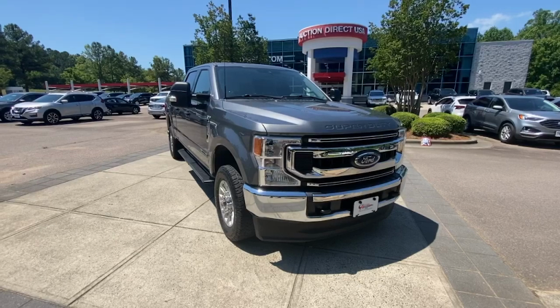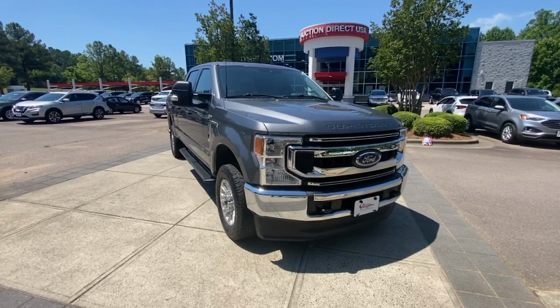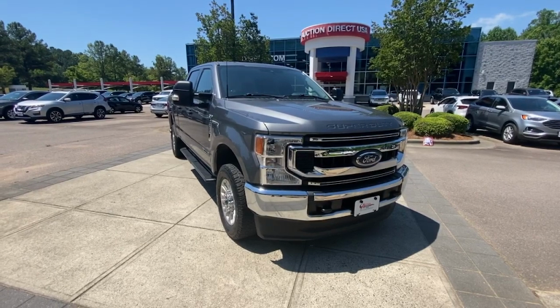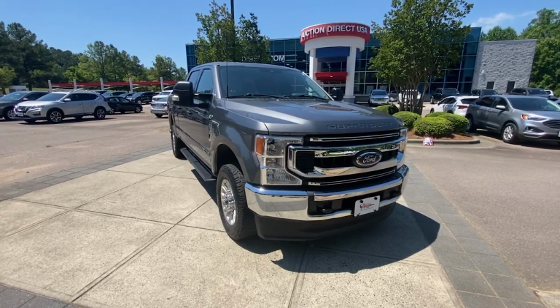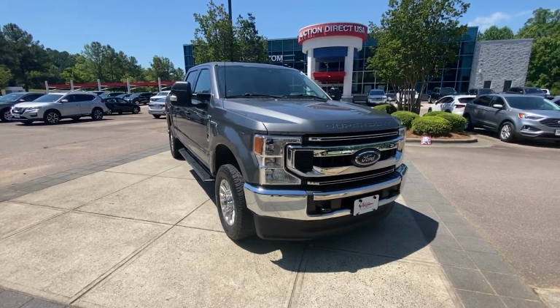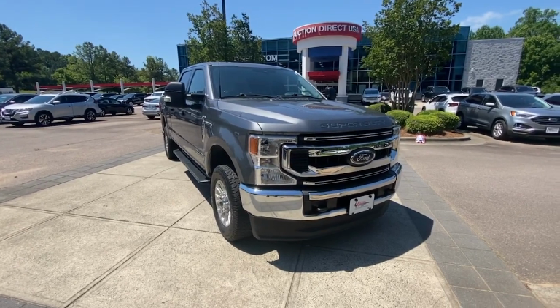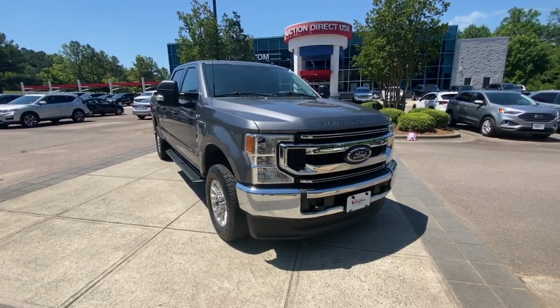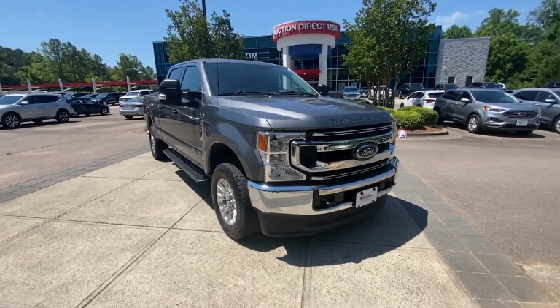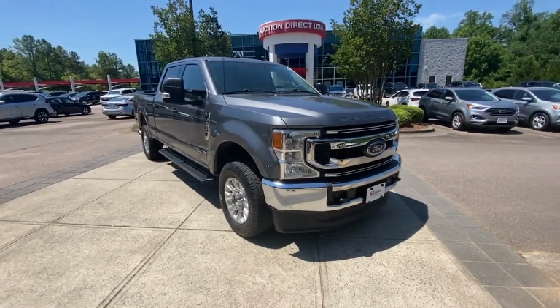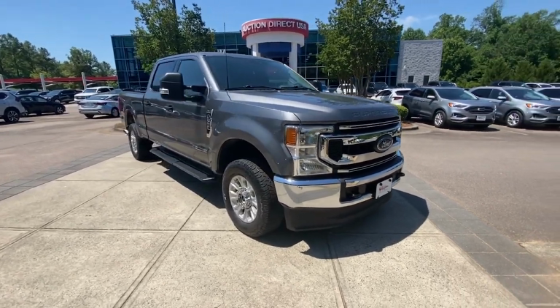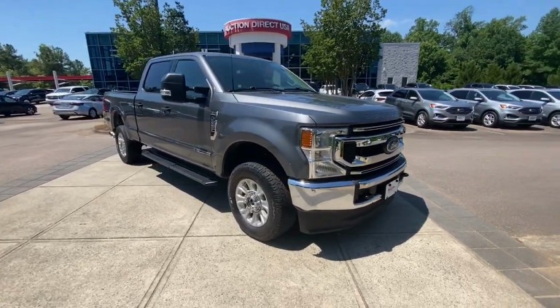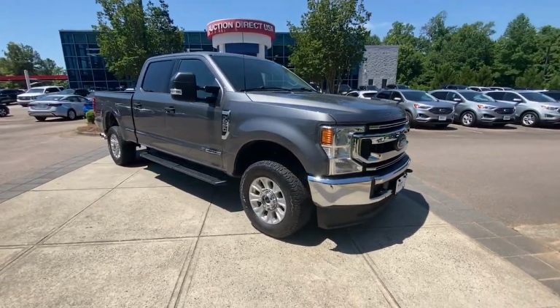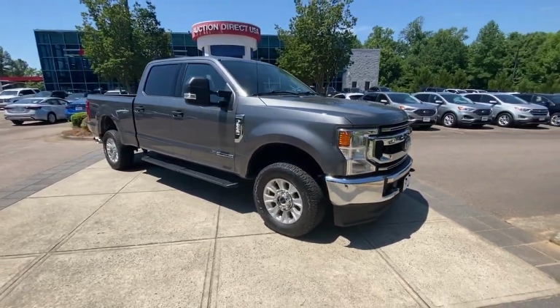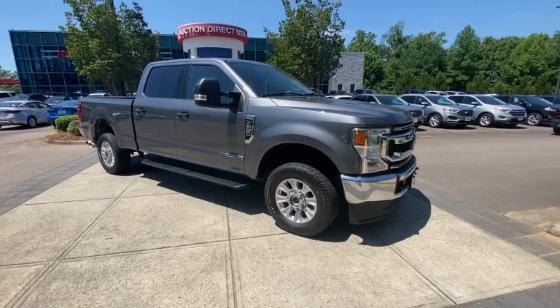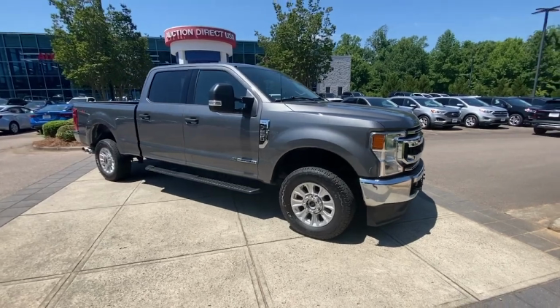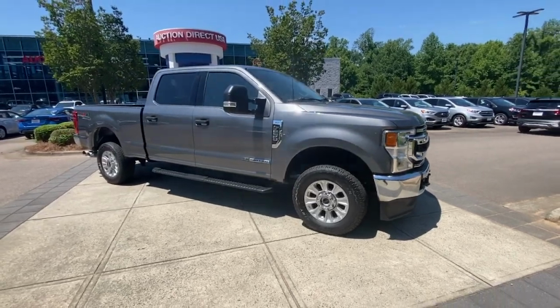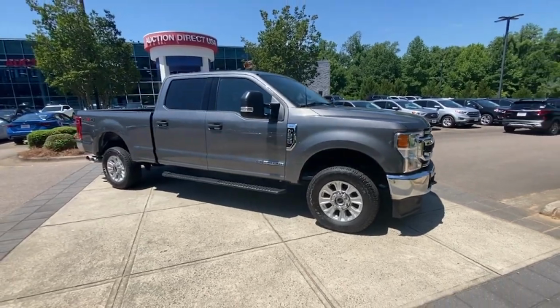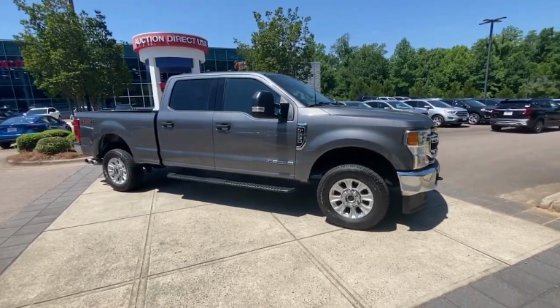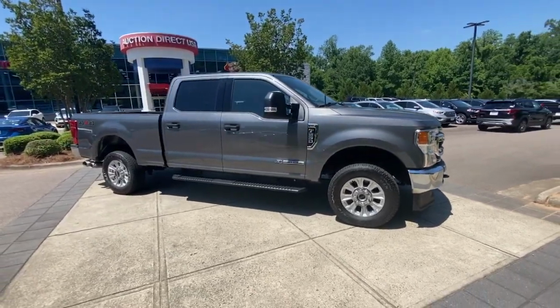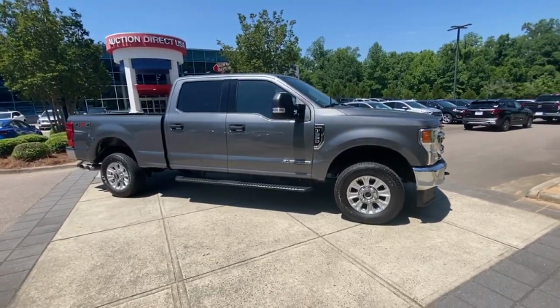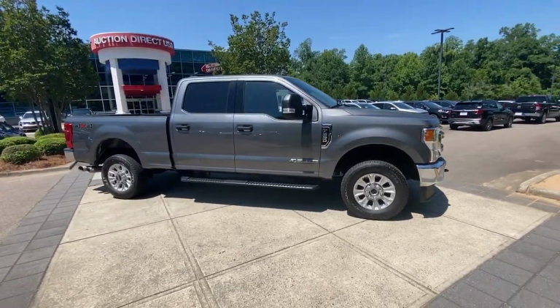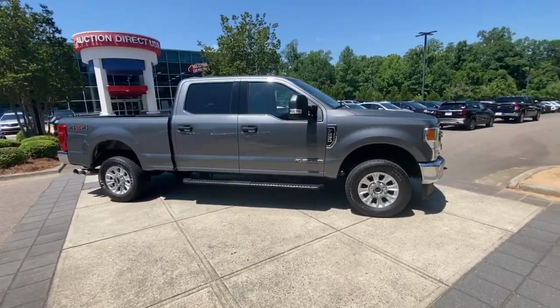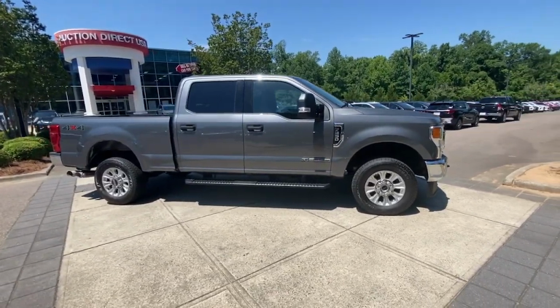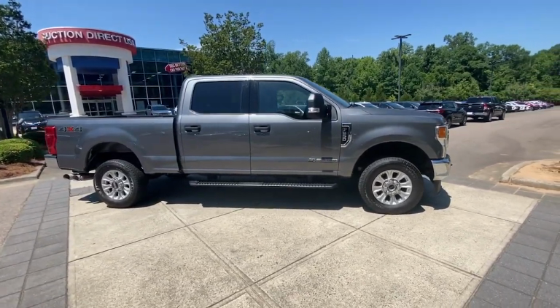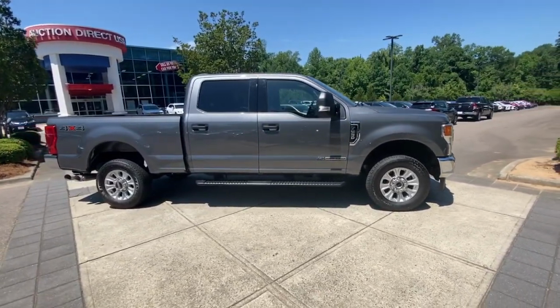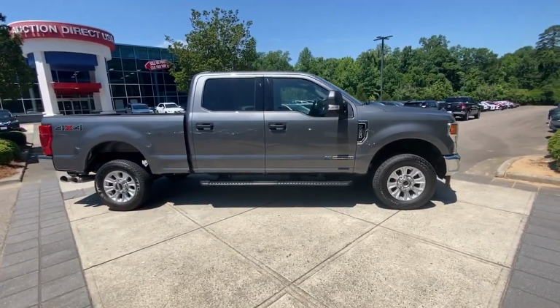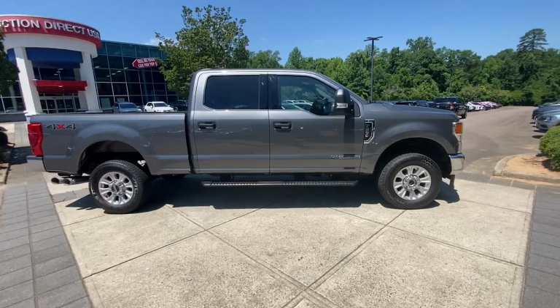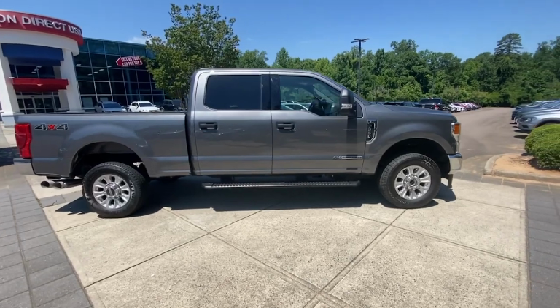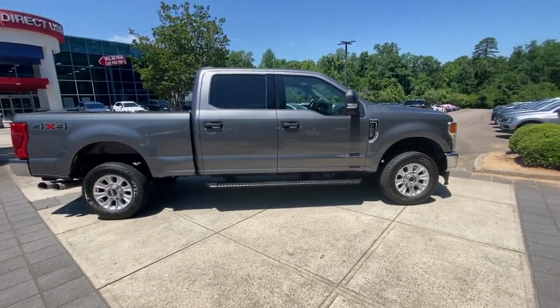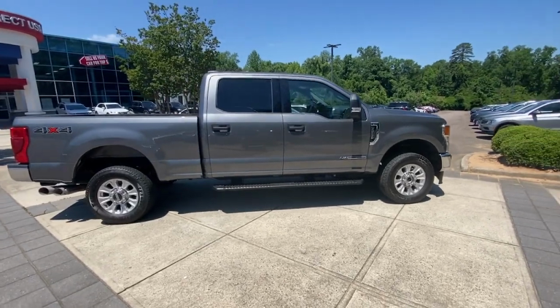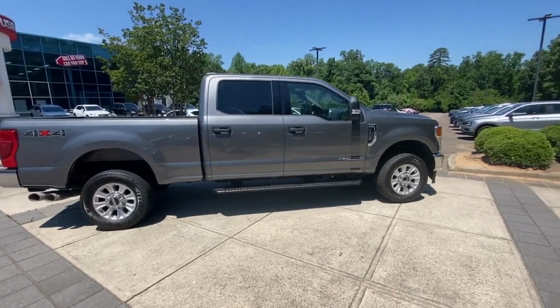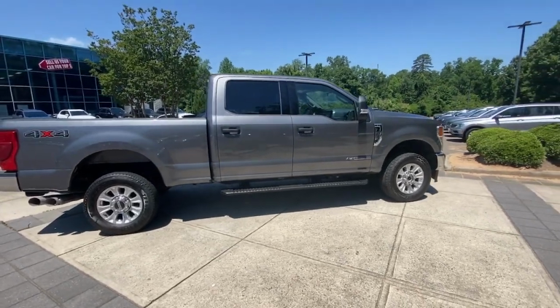Hop into the 2022 Ford F-250. With less than 60,000 miles on the odometer, this vehicle stands out from the rest. If you're going to do it, do it right.